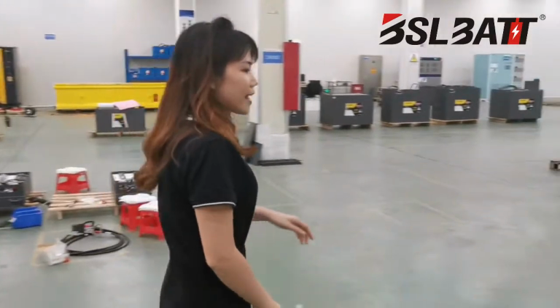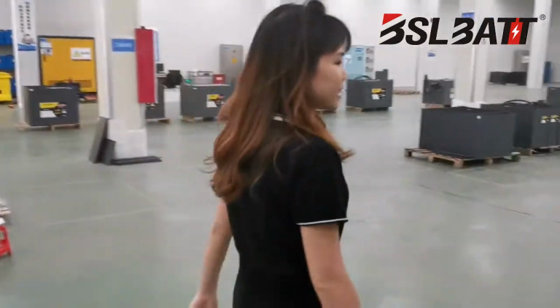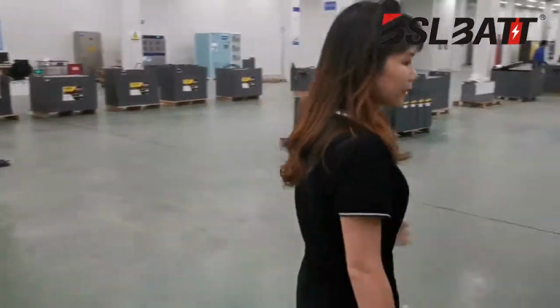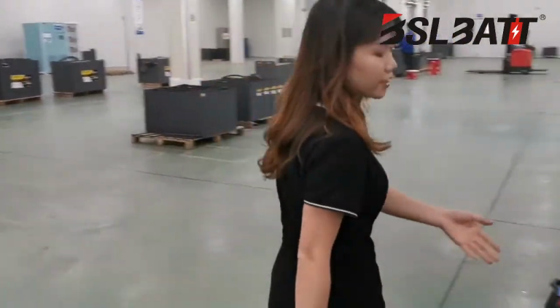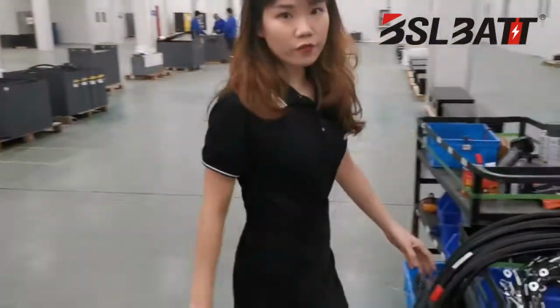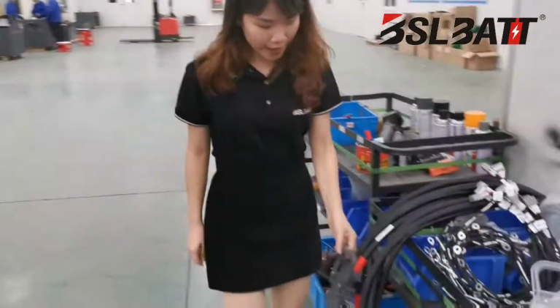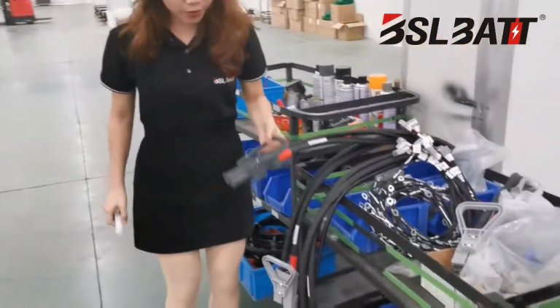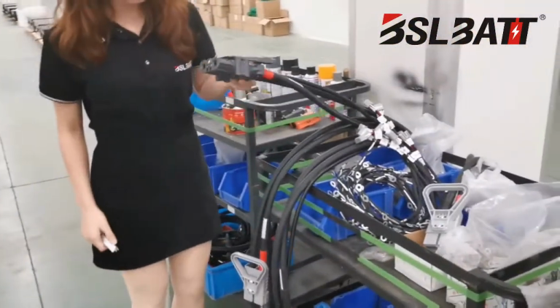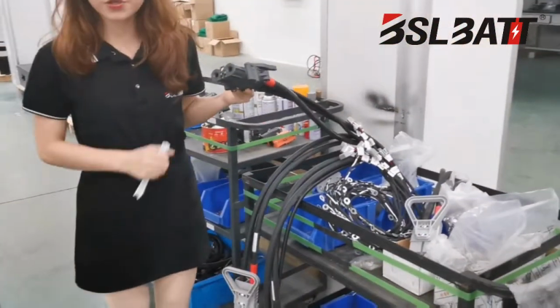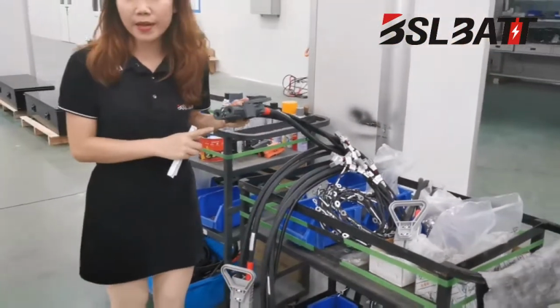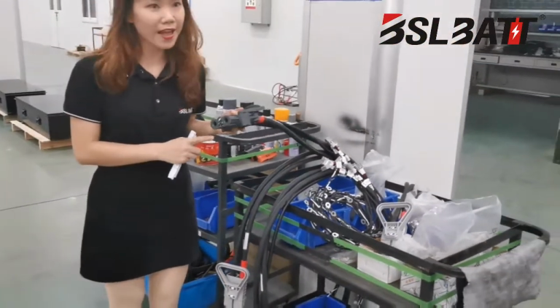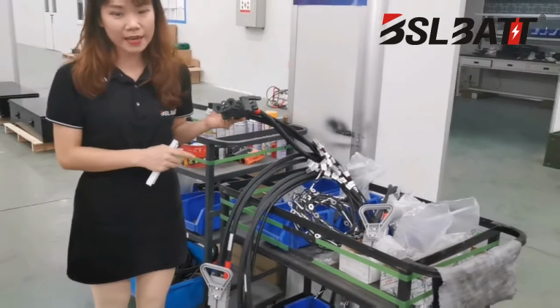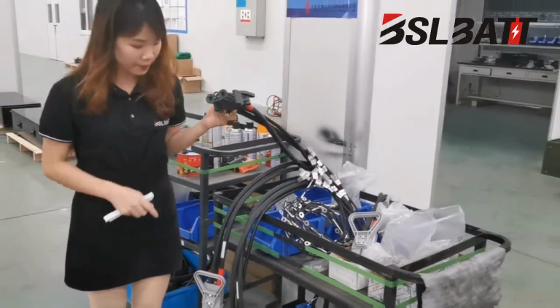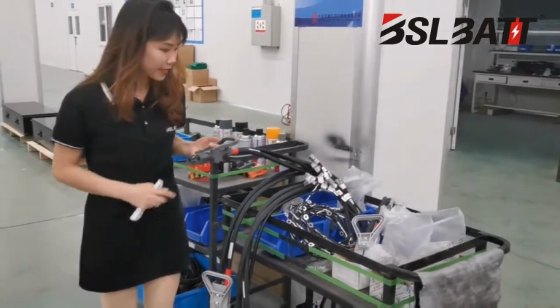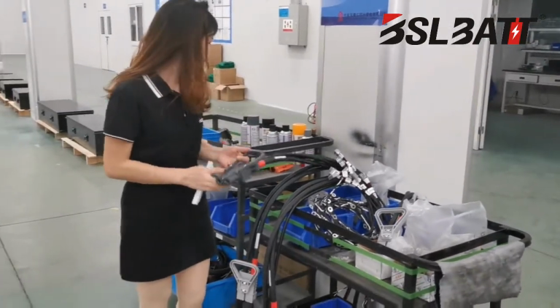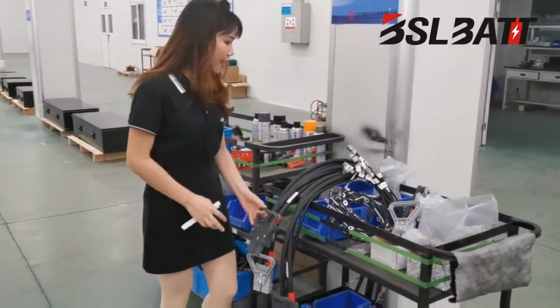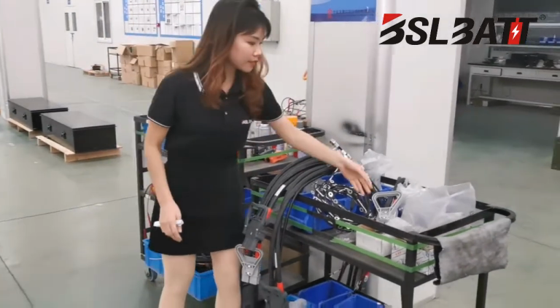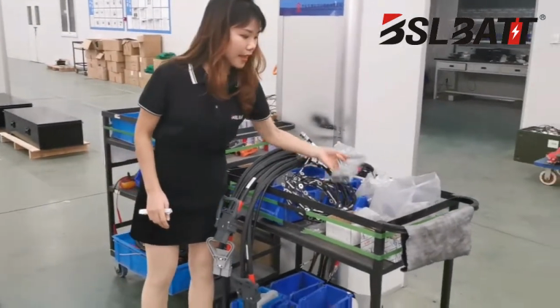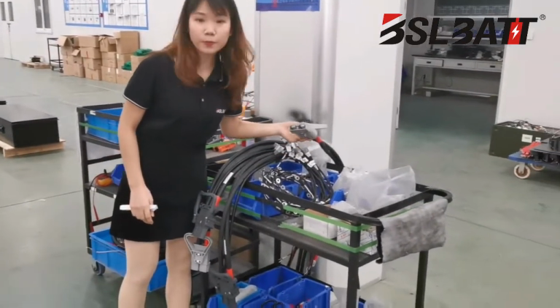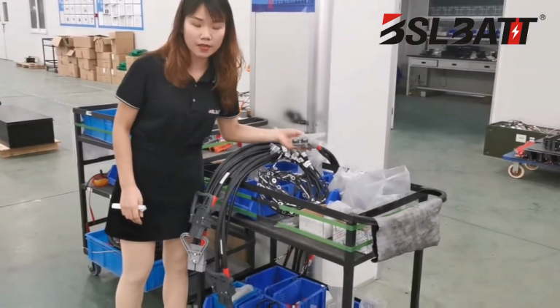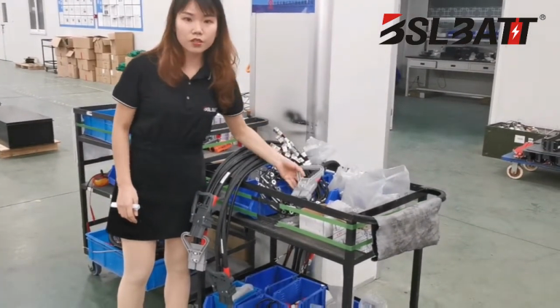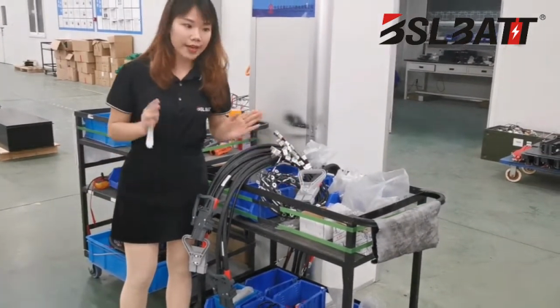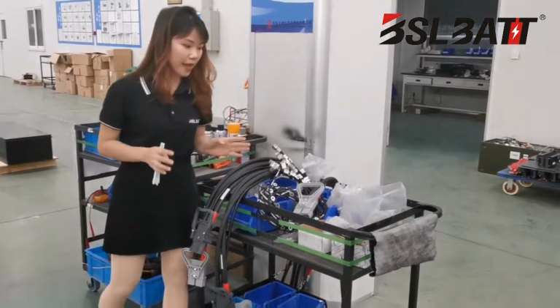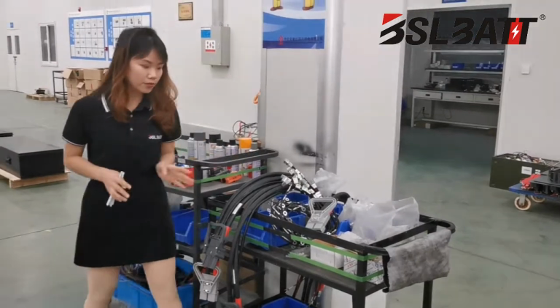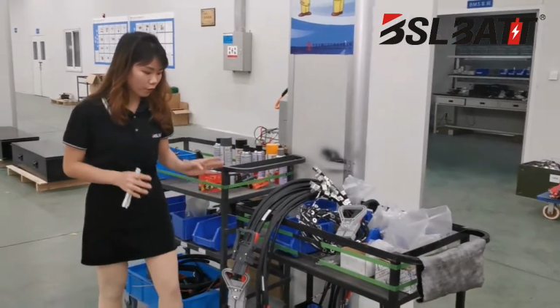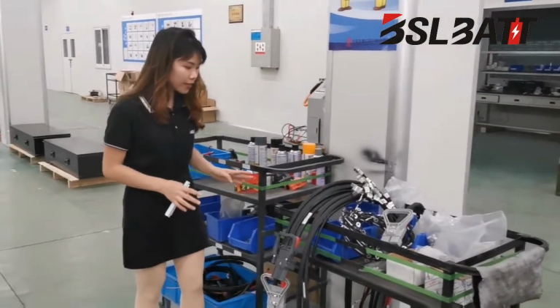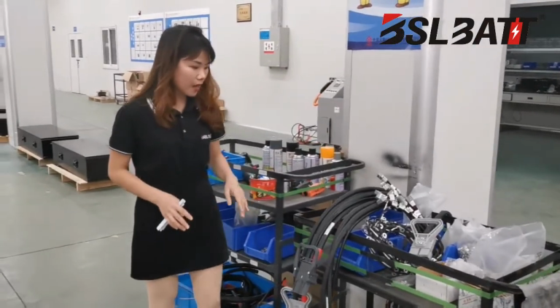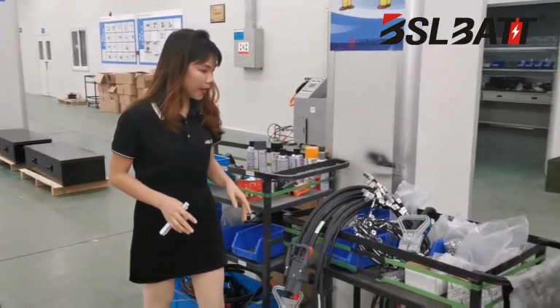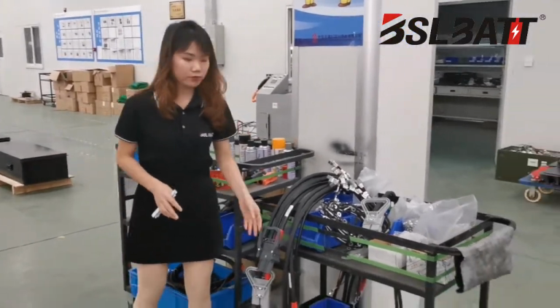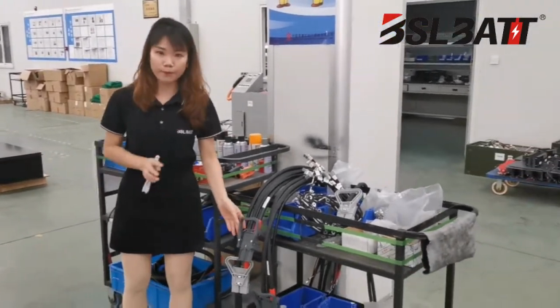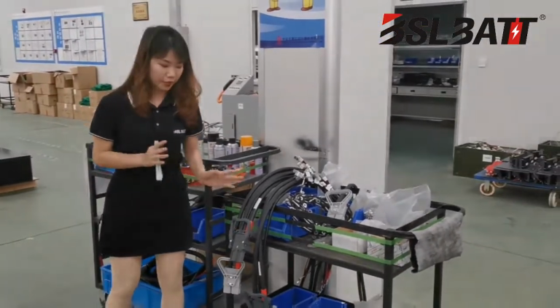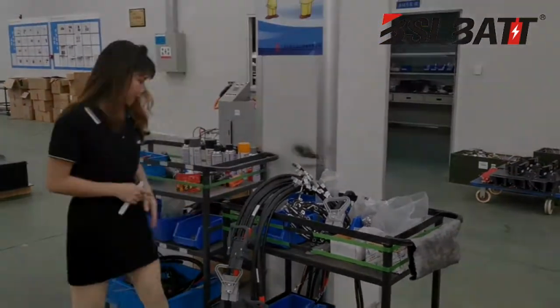Here are some materials used in our battery. We choose the Rima plug here. And this is the Anderson plug, so you can connect with your choice of plug as needed.